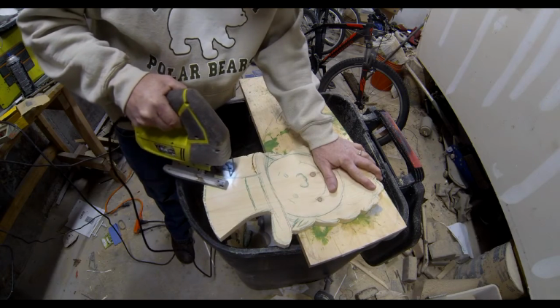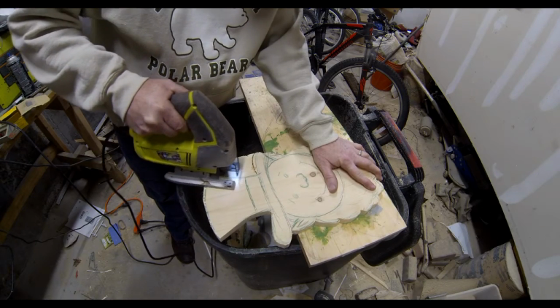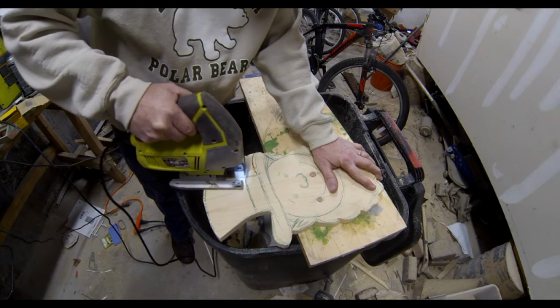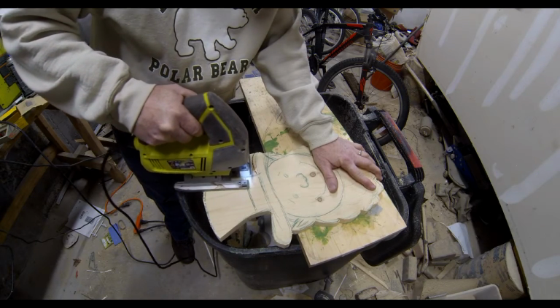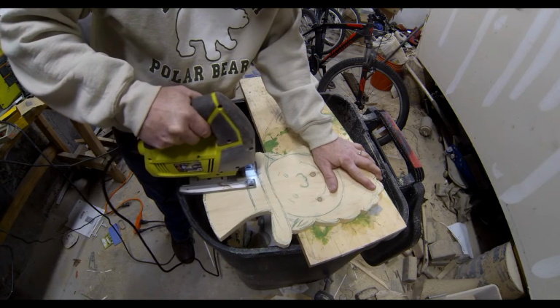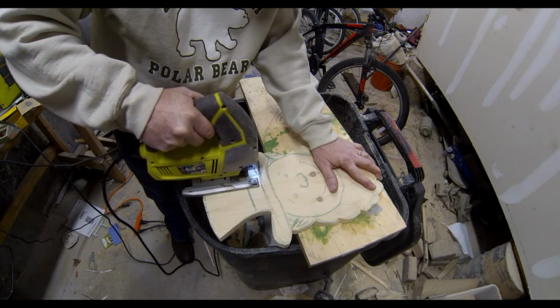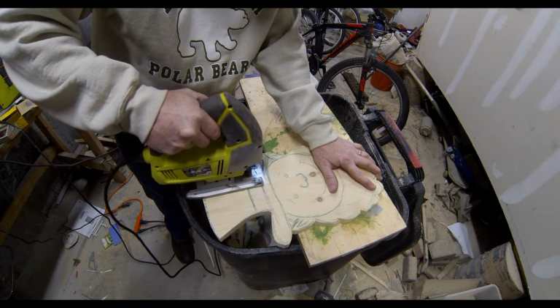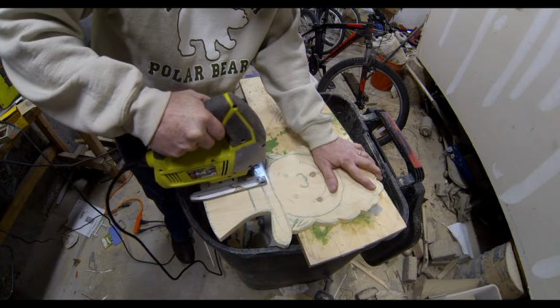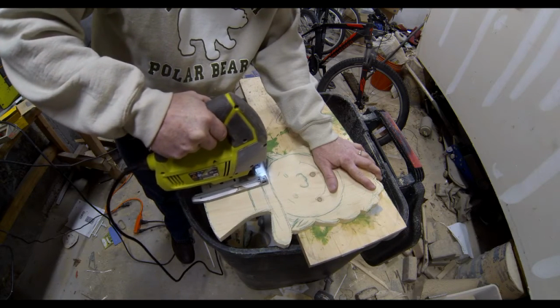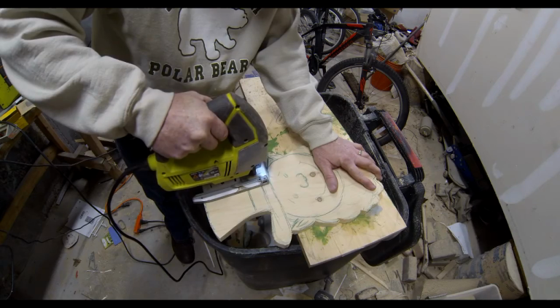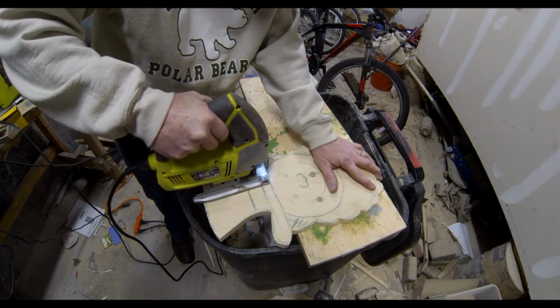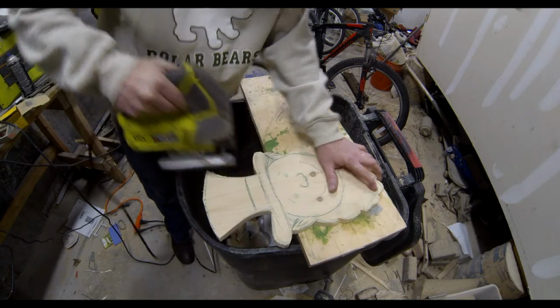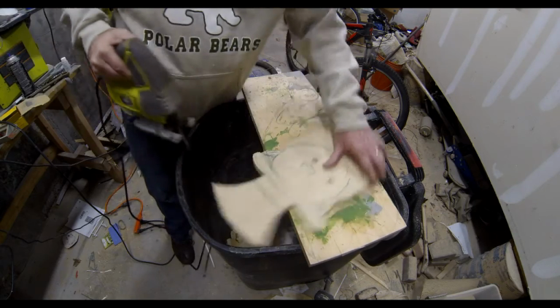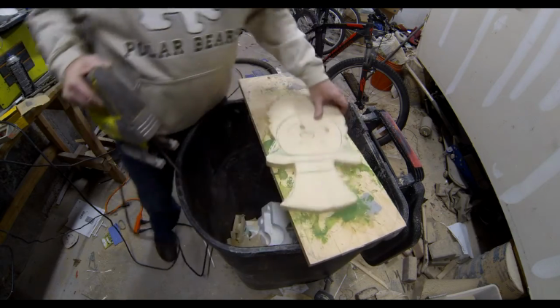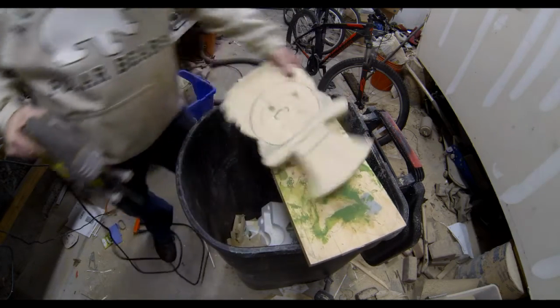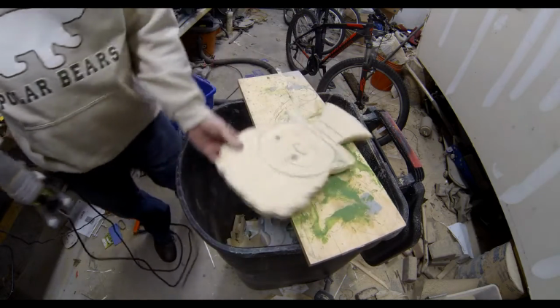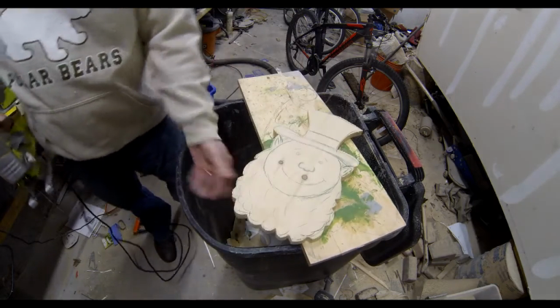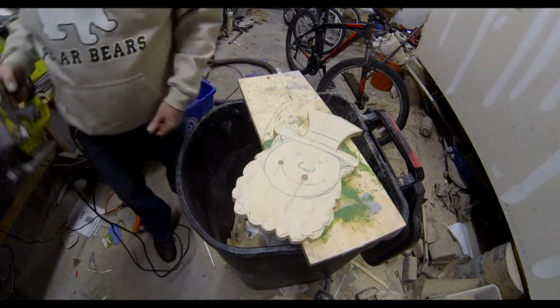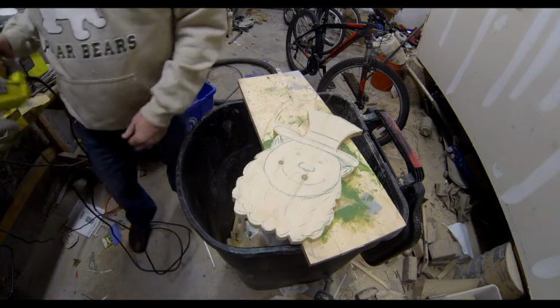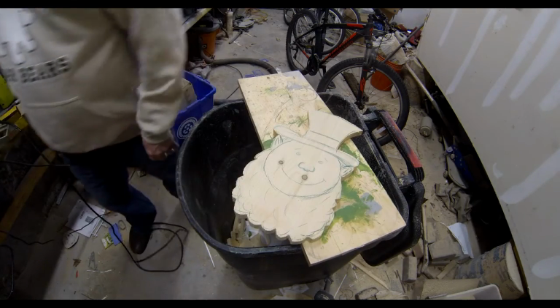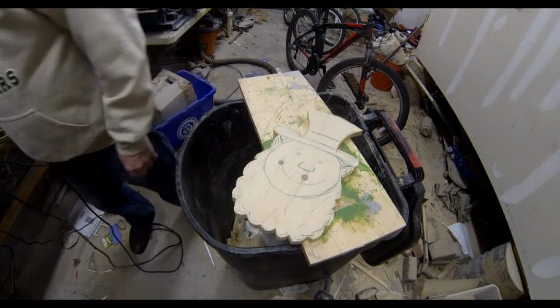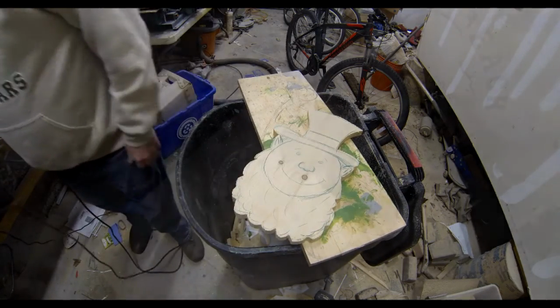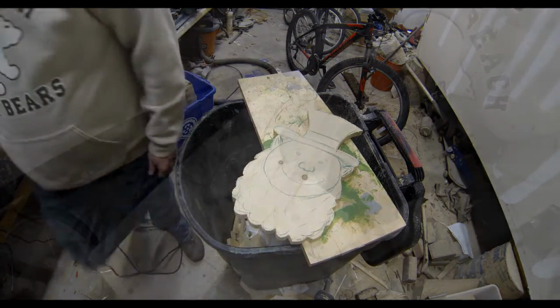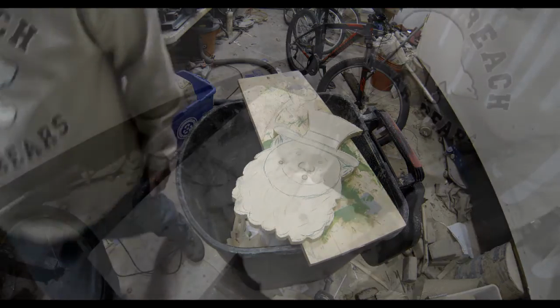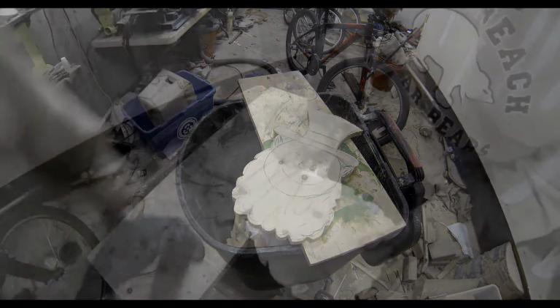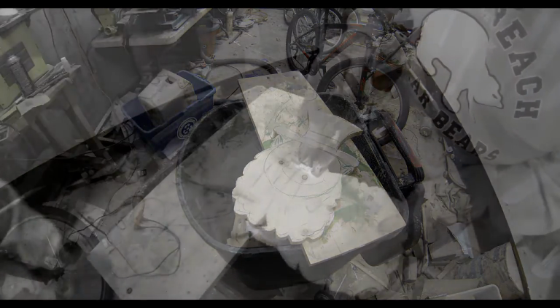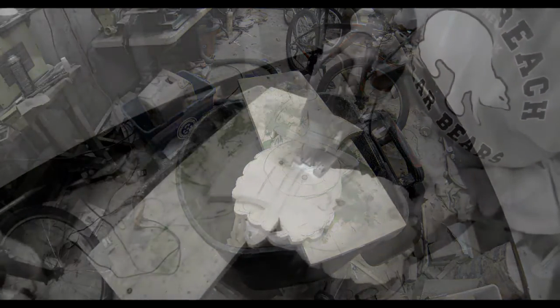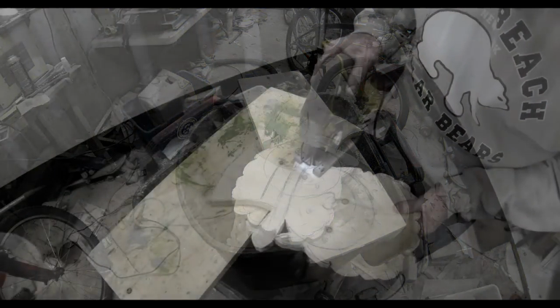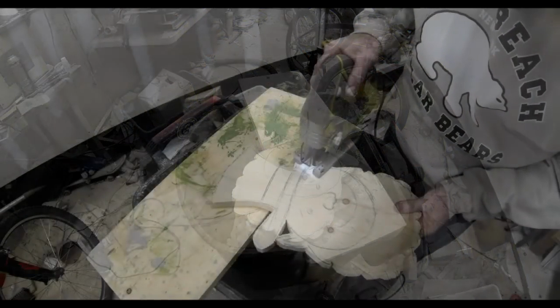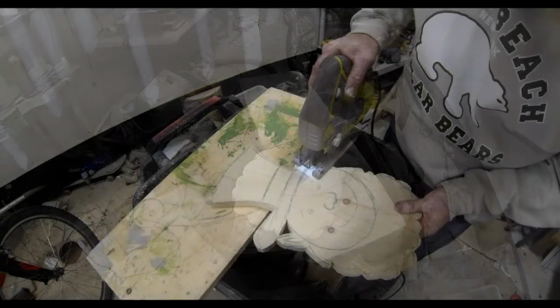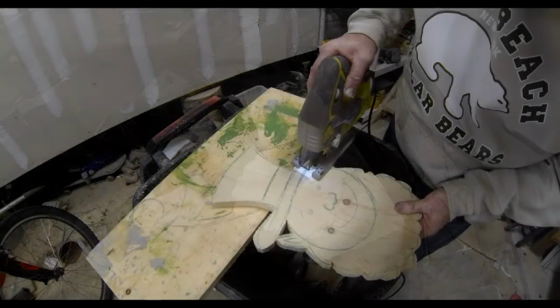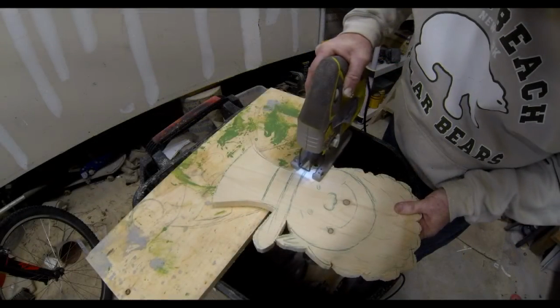You'll notice I do most of my cutting on a board just over a garbage can, and it just makes the cleanup a little bit easier. Most of the sawdust and small pieces end up falling right into that garbage can.